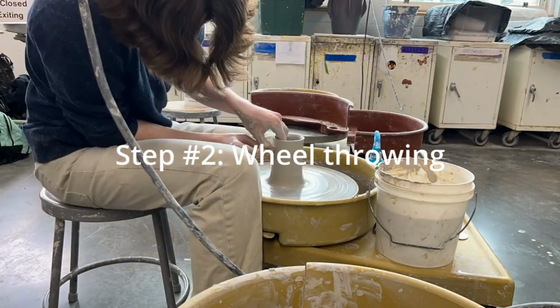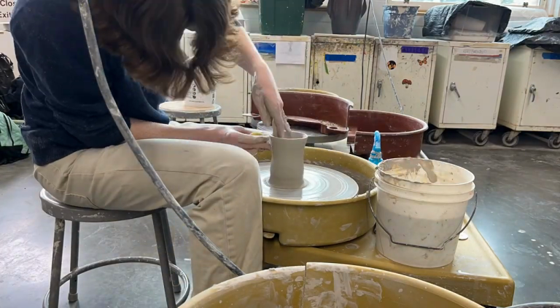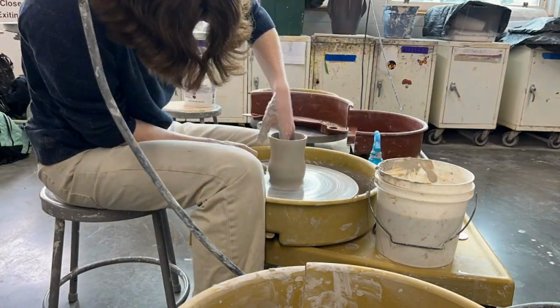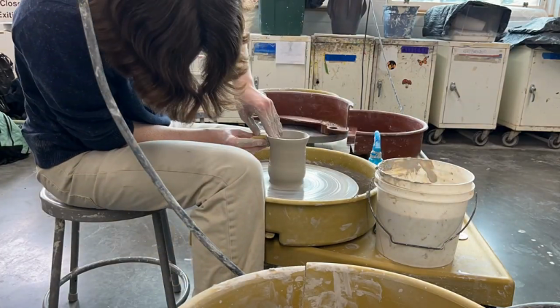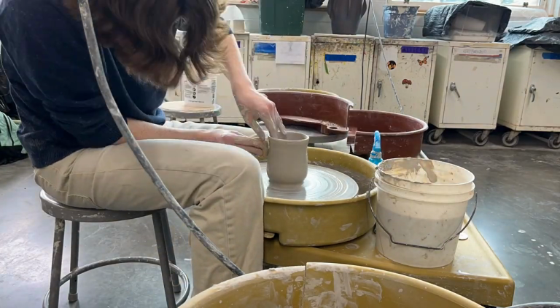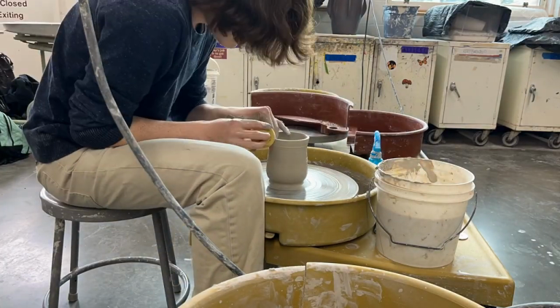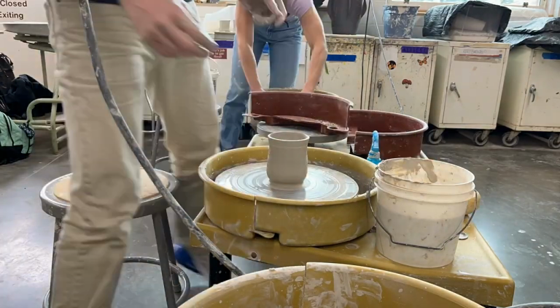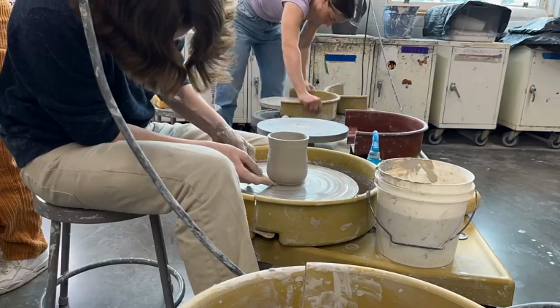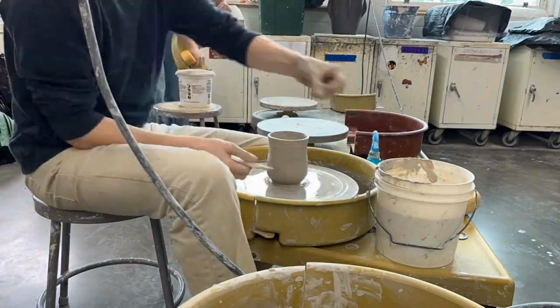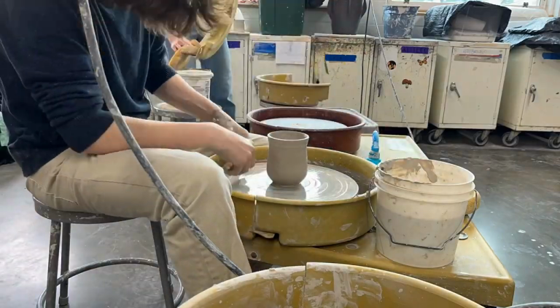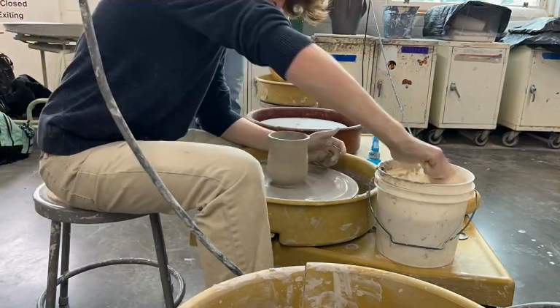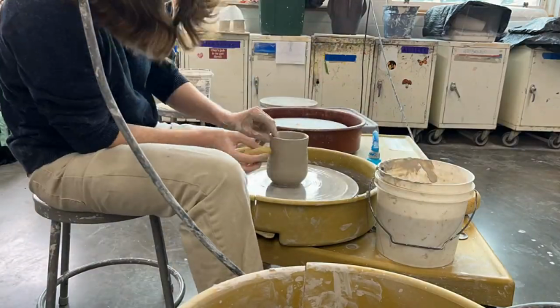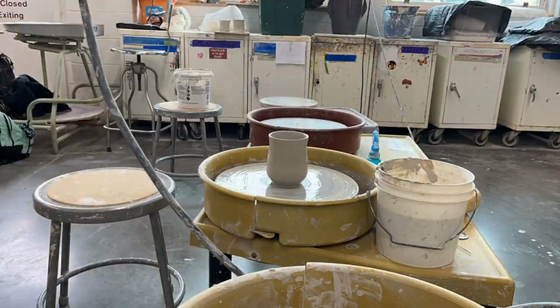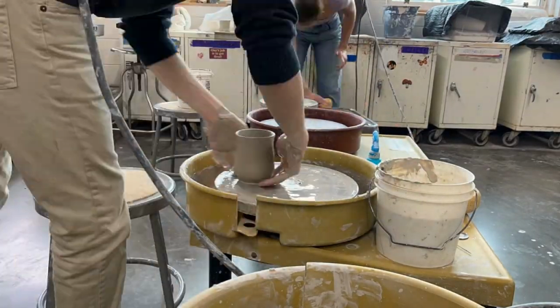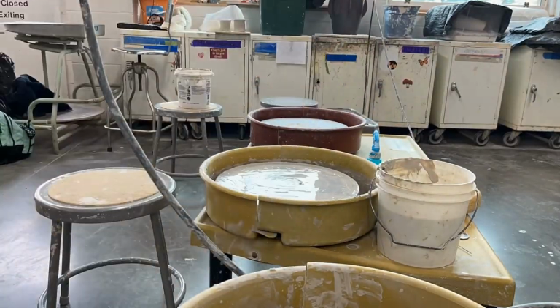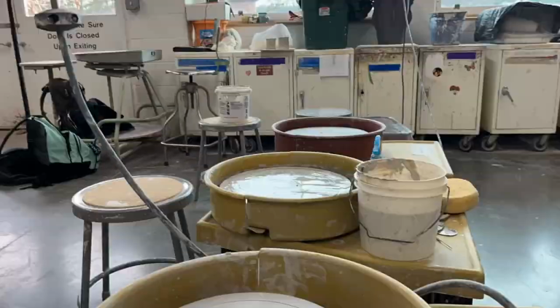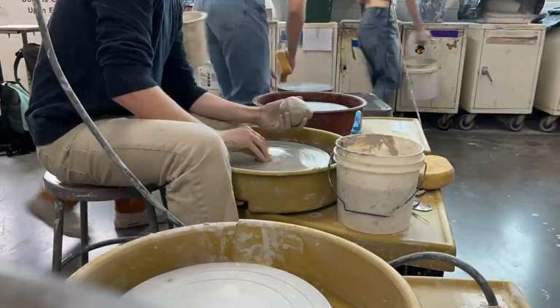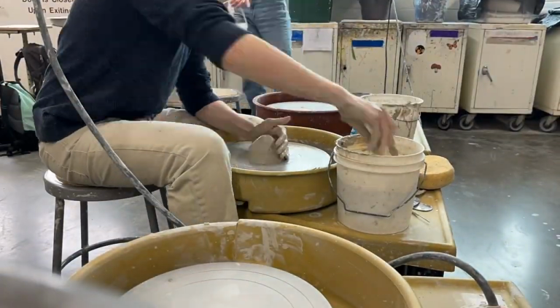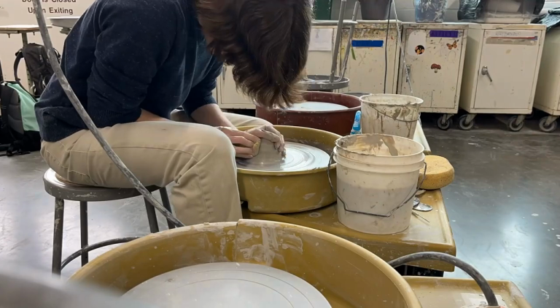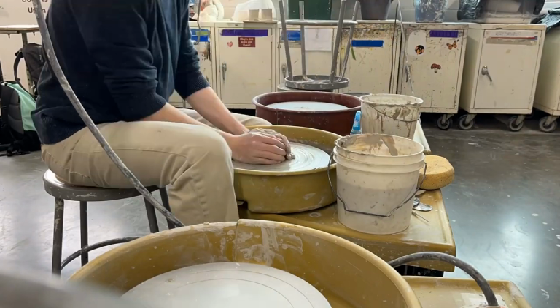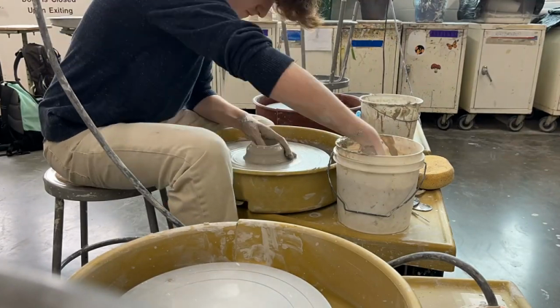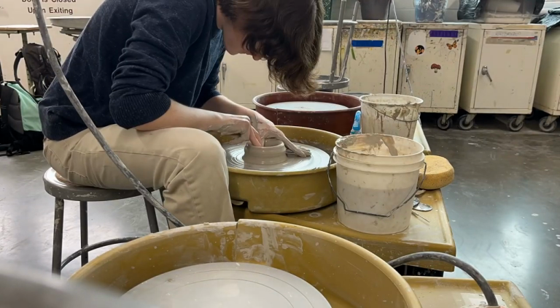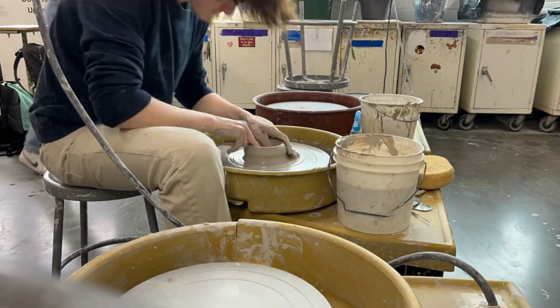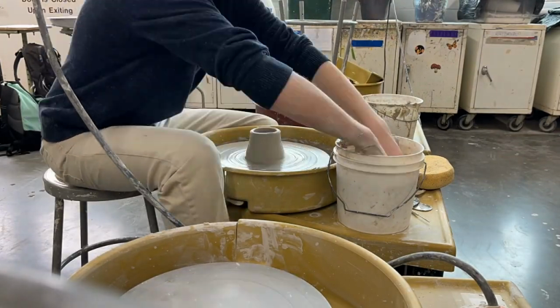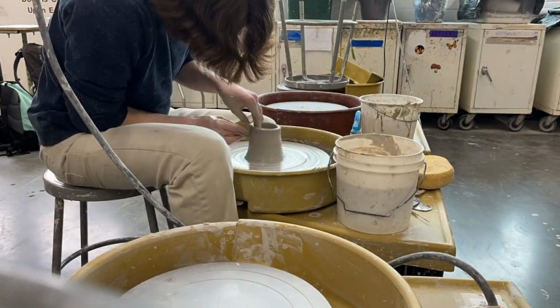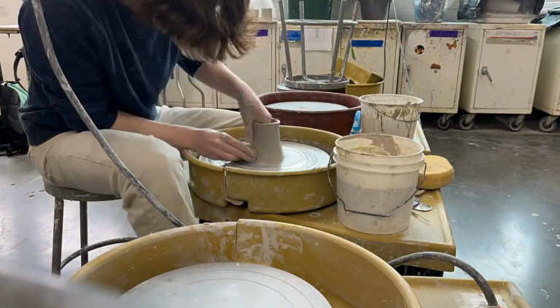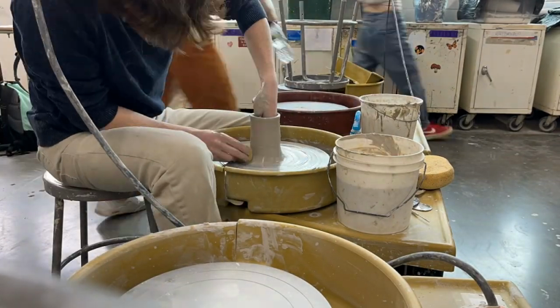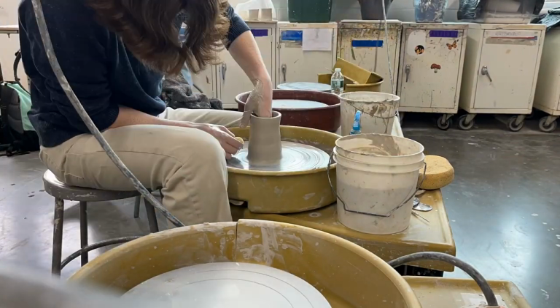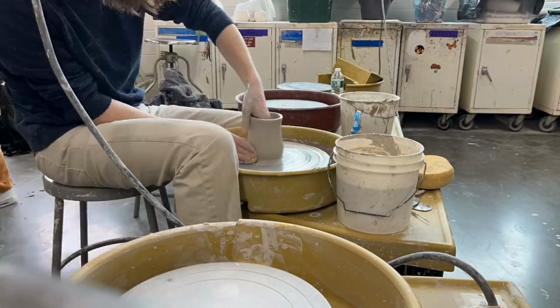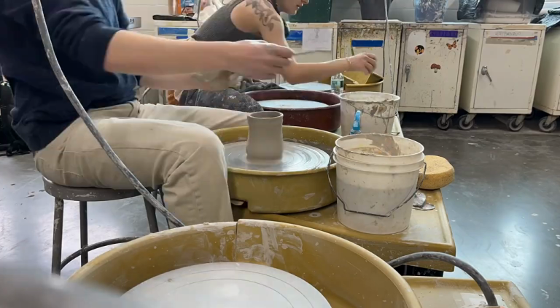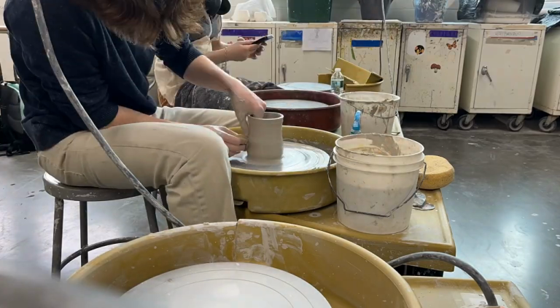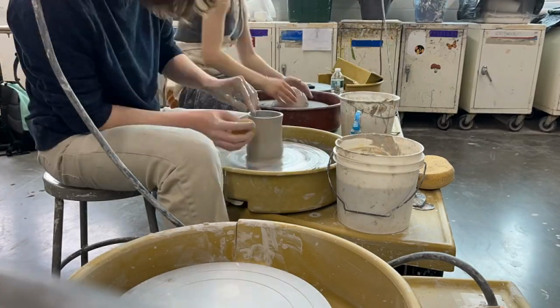The second step: I made a cylinder on the wheel and then I altered that cylinder in the way that I wanted my mug to look. You can make a belly bottom, you can make different shapes, you can use your ribs — like spirals — things I've done in the past.